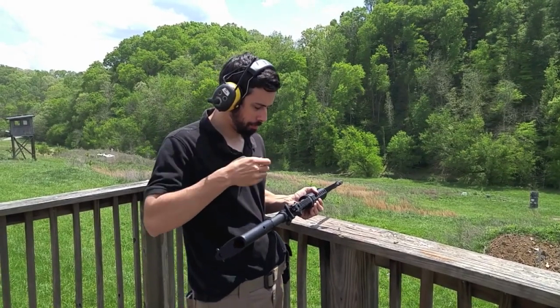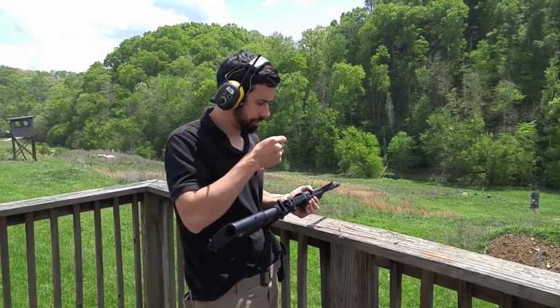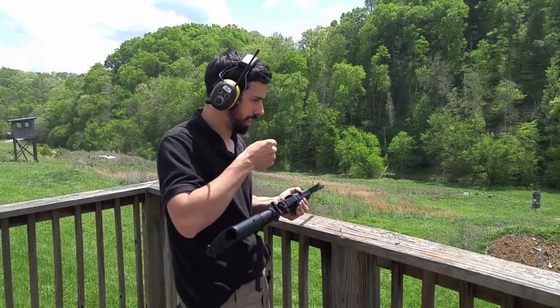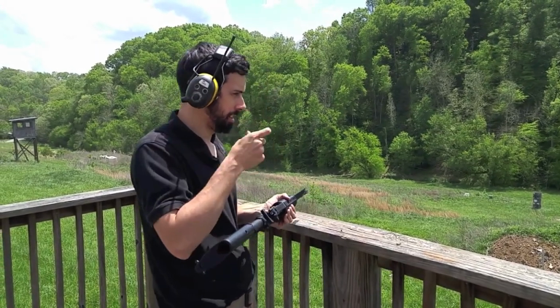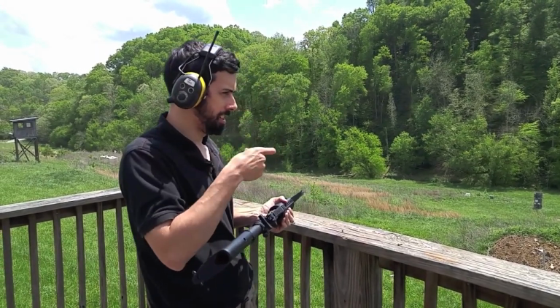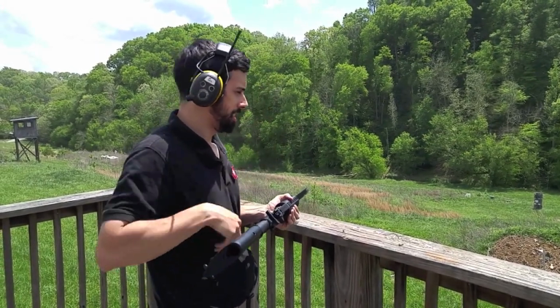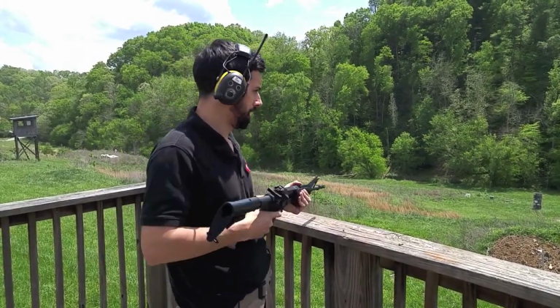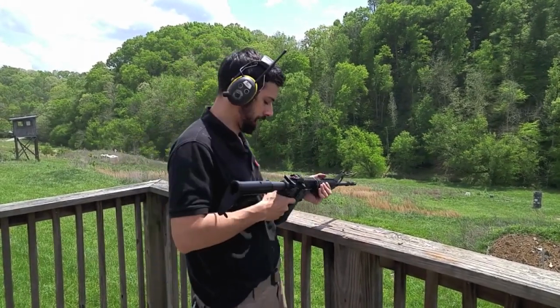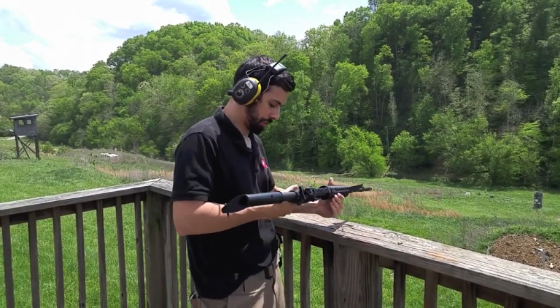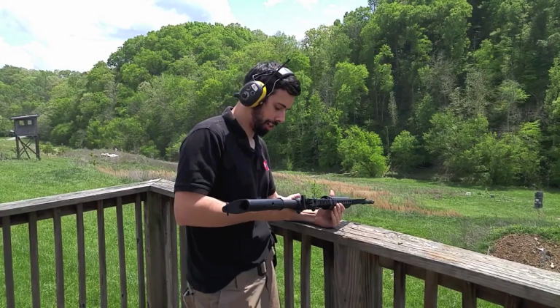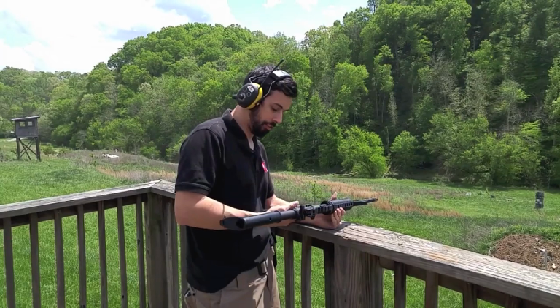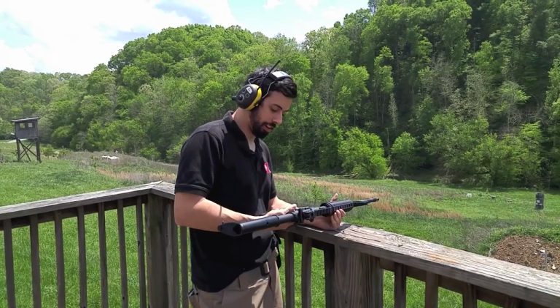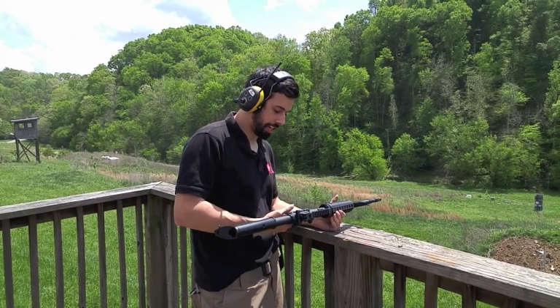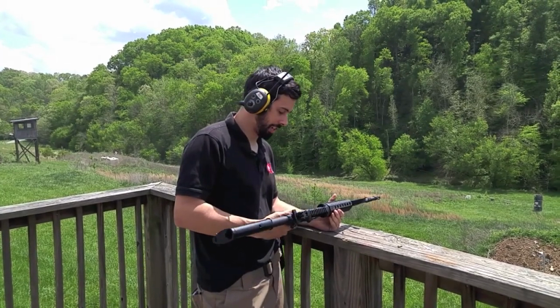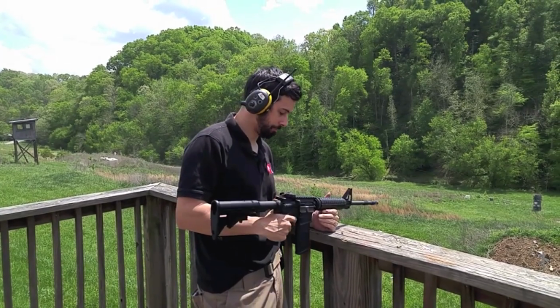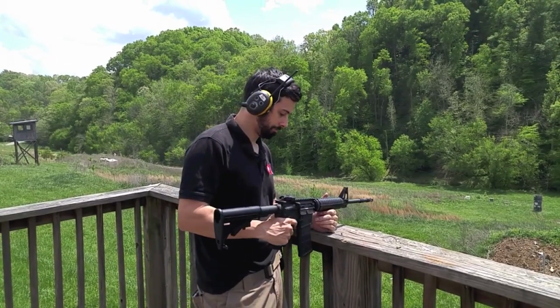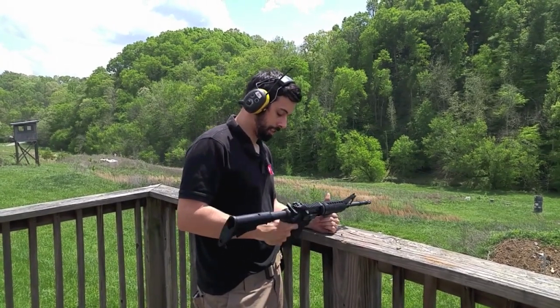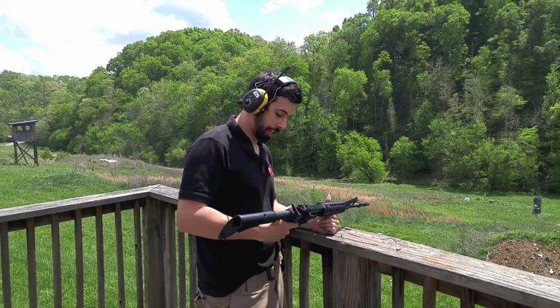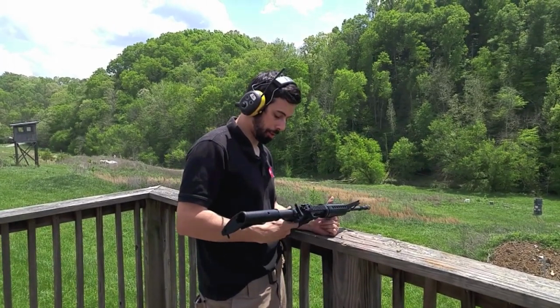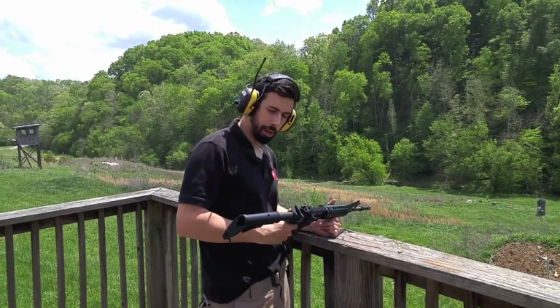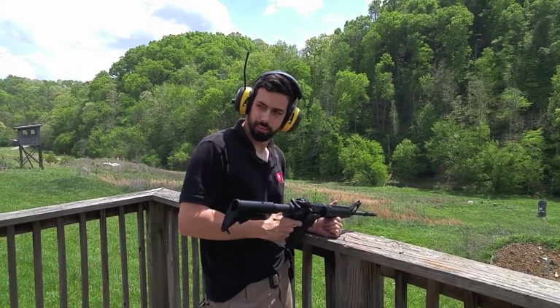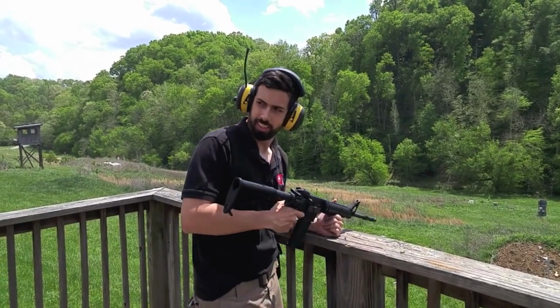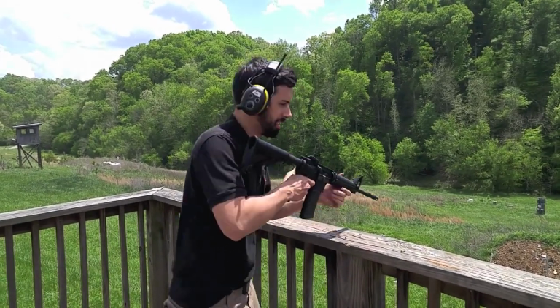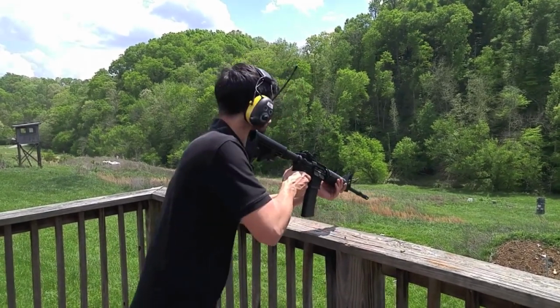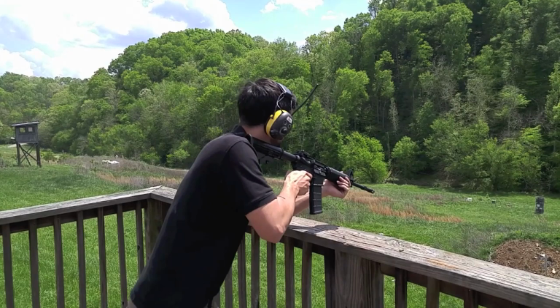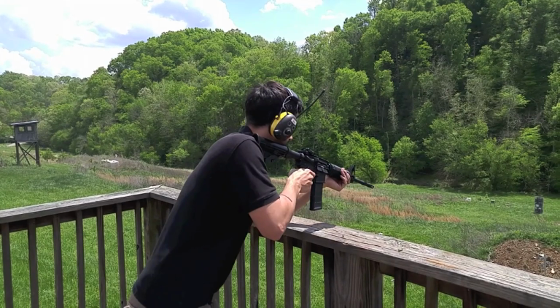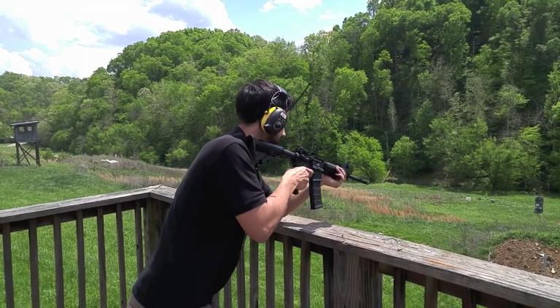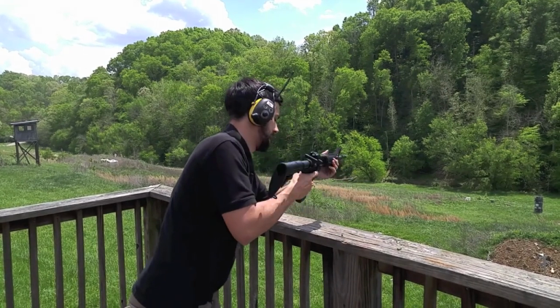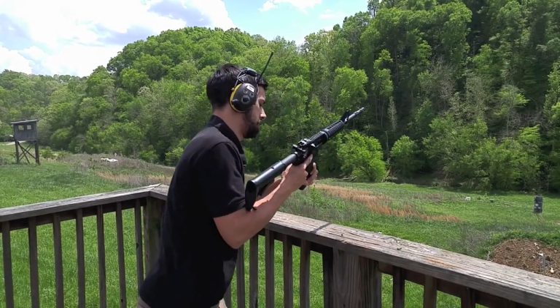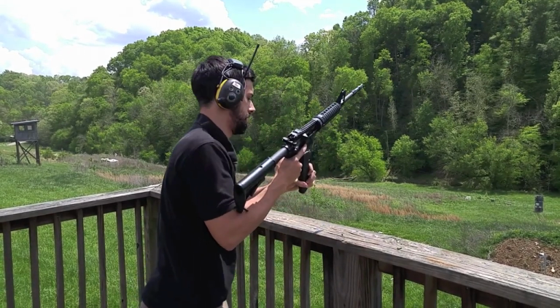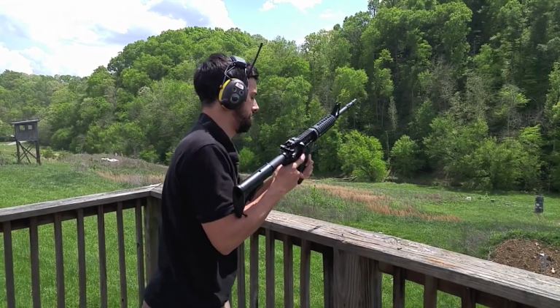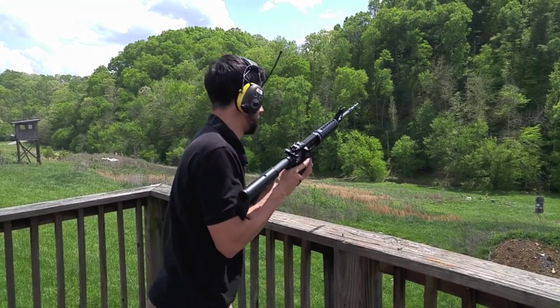You've got to be a little deliberate, but the trigger itself is very light — I'd say it feels like maybe three pounds. Looks like I've got one or two more rounds in here.